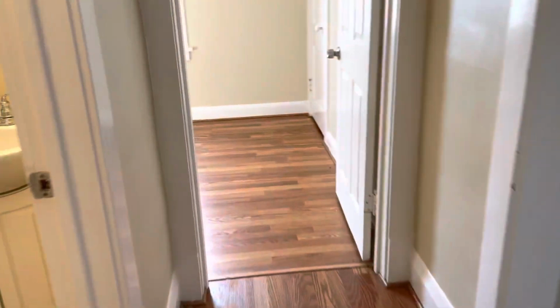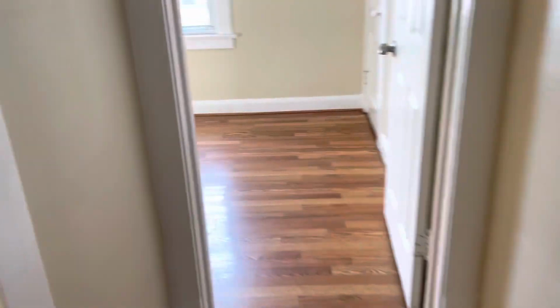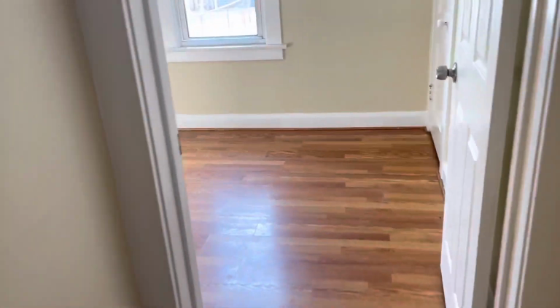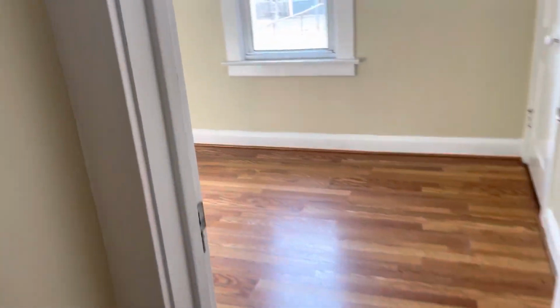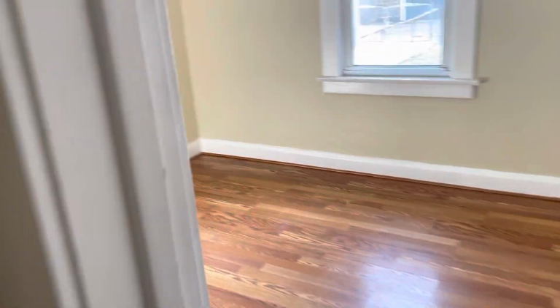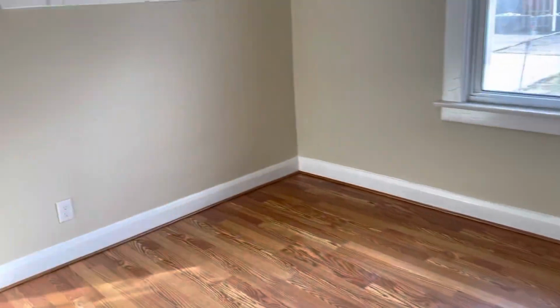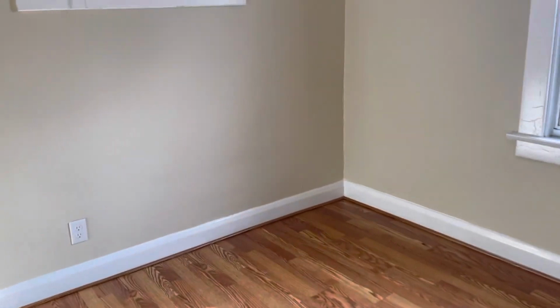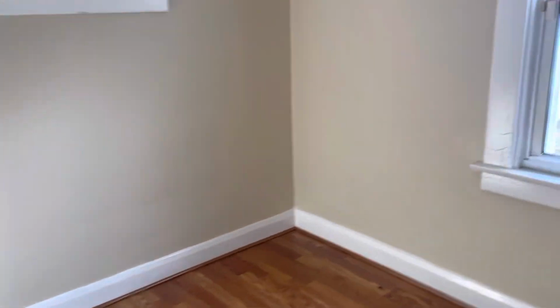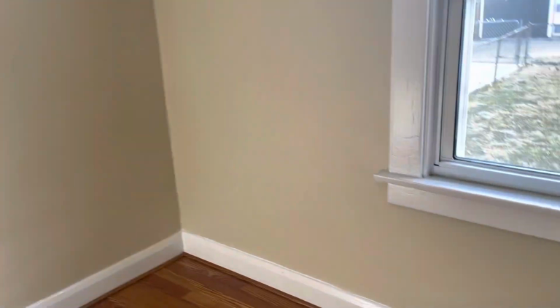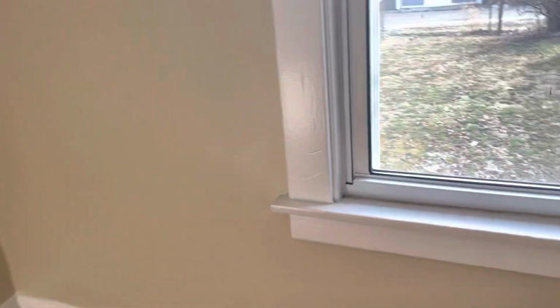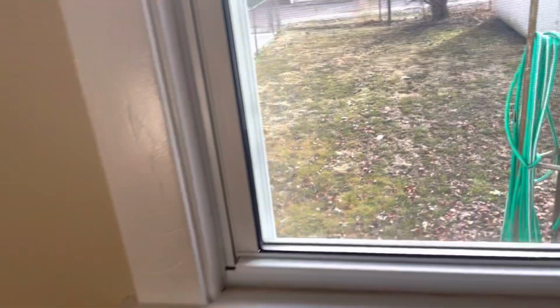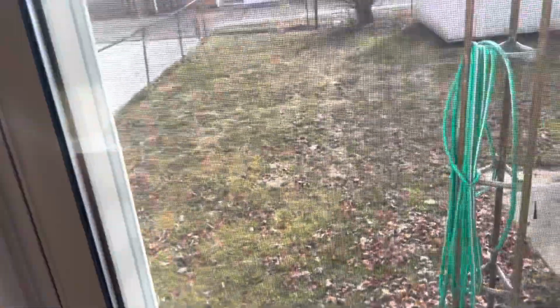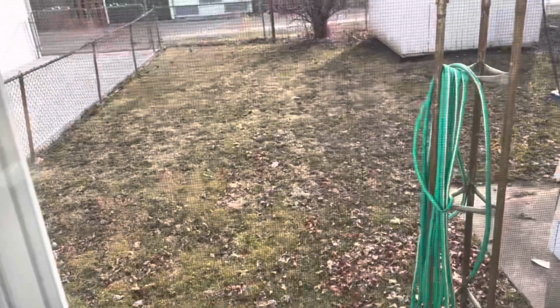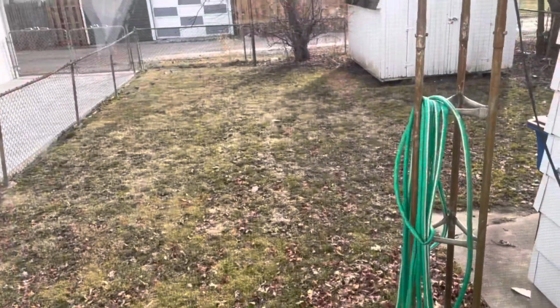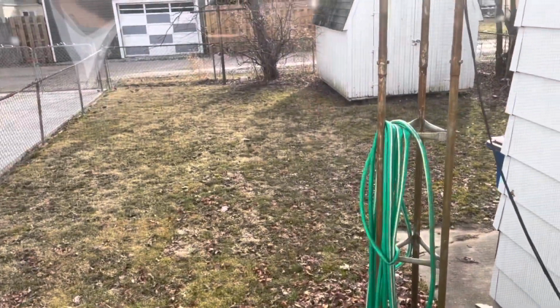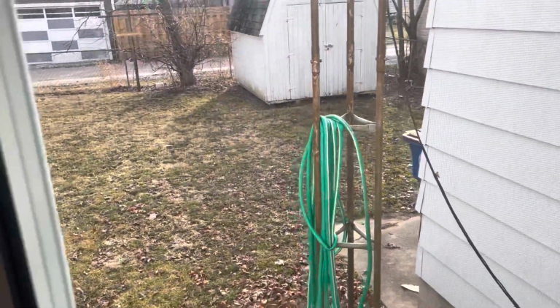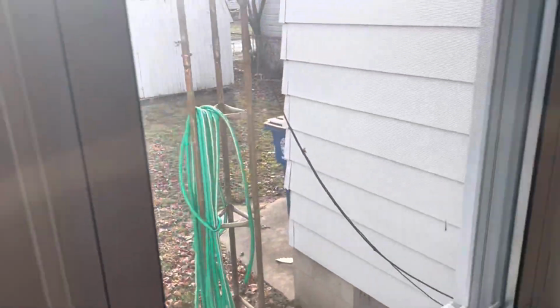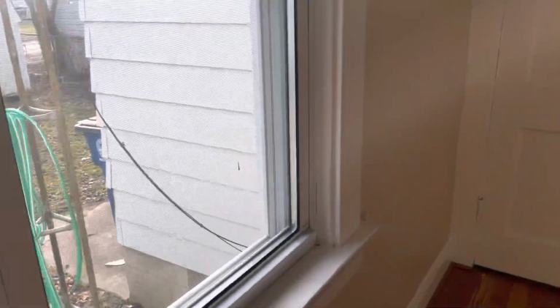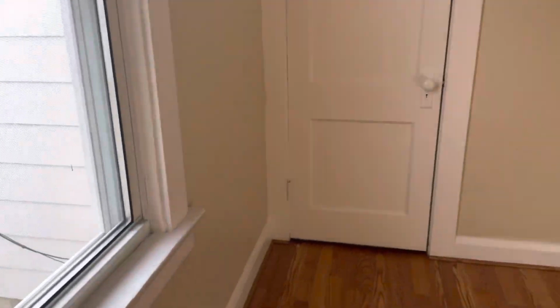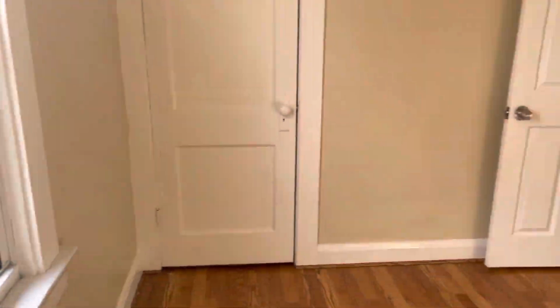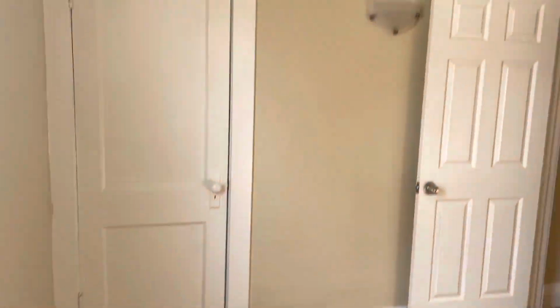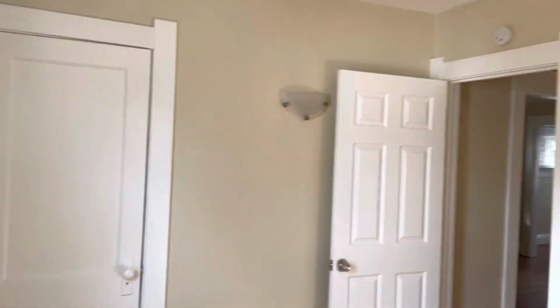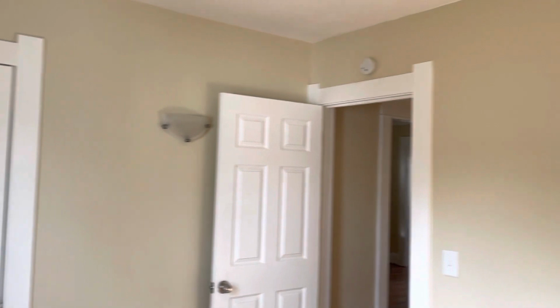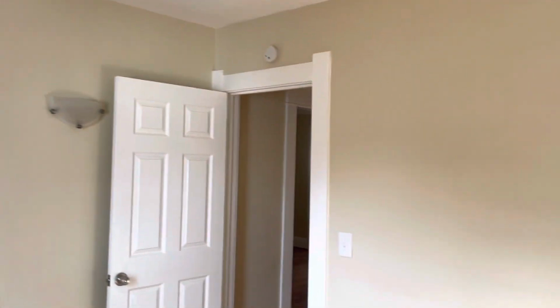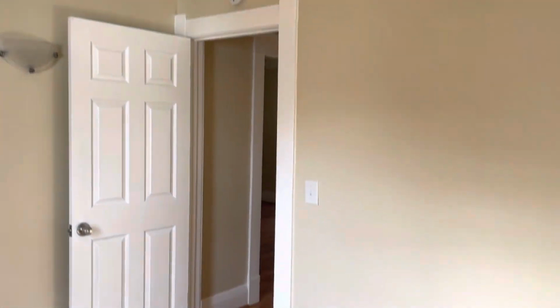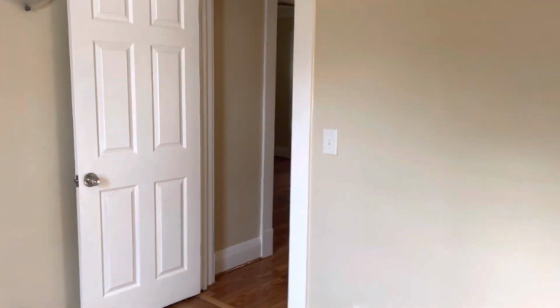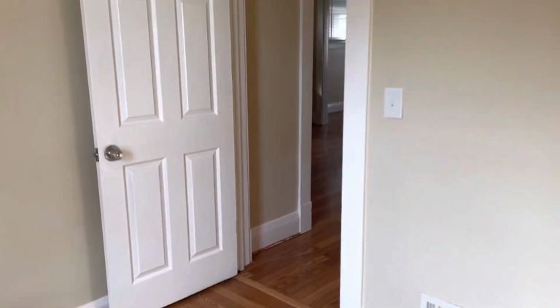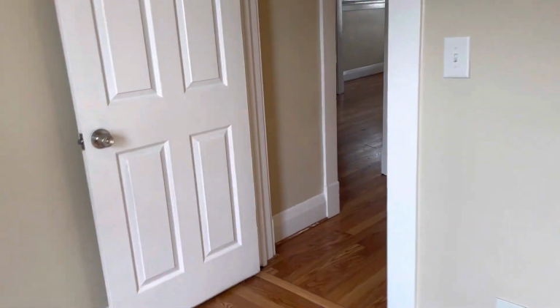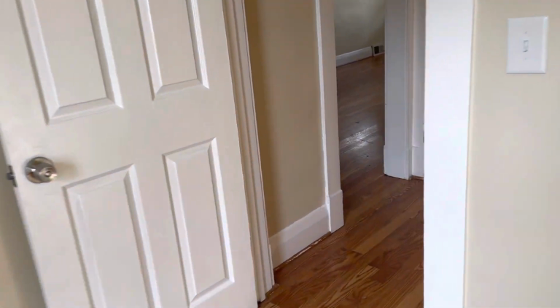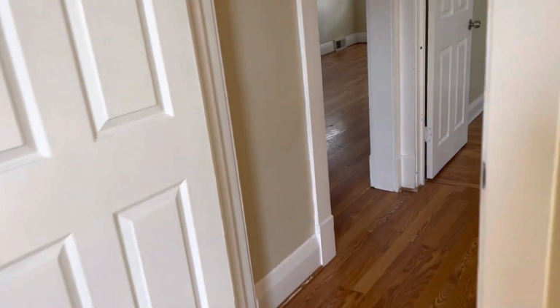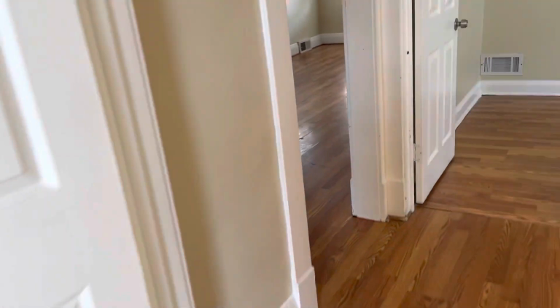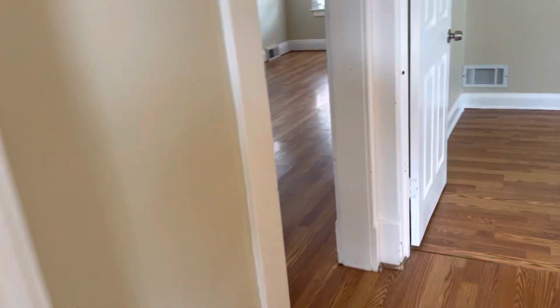Looking at the second bedroom — this one overlooks the fenced-in backyard. Nice little shed back there. Same light fixtures as the other bedroom, which ties it all in nicely. New doors.